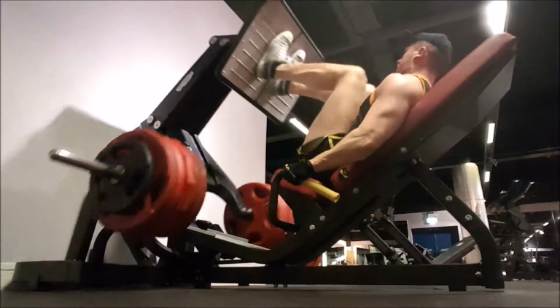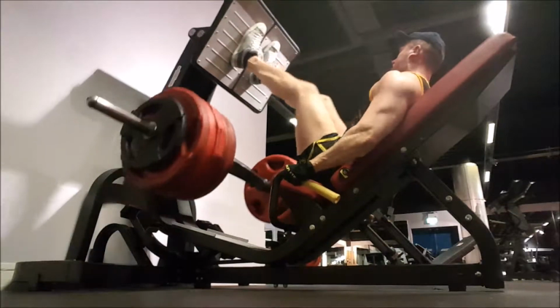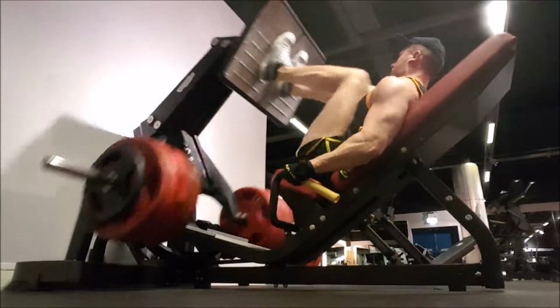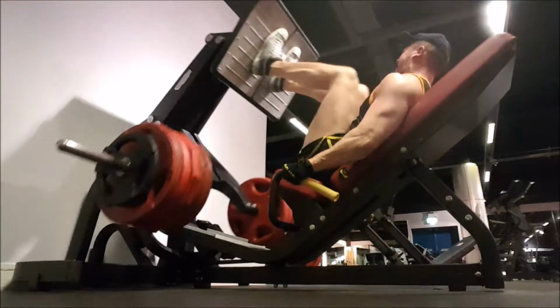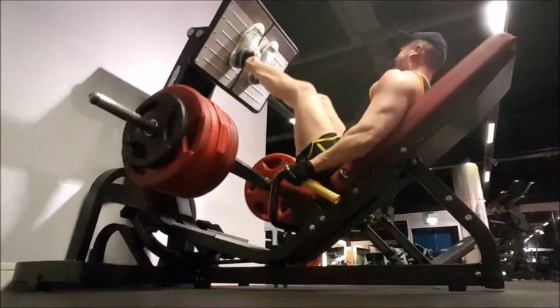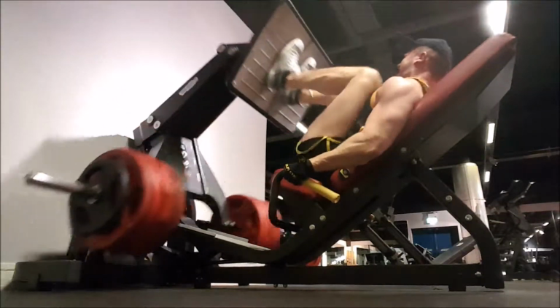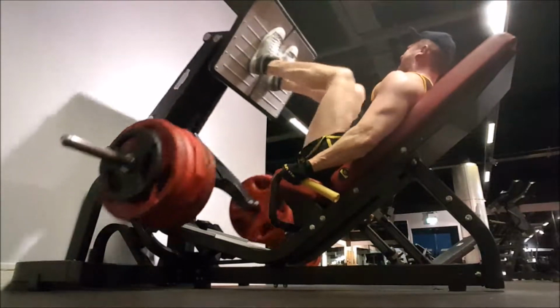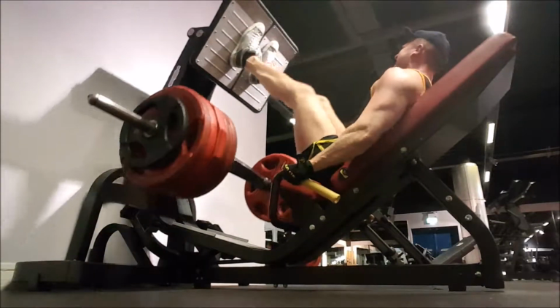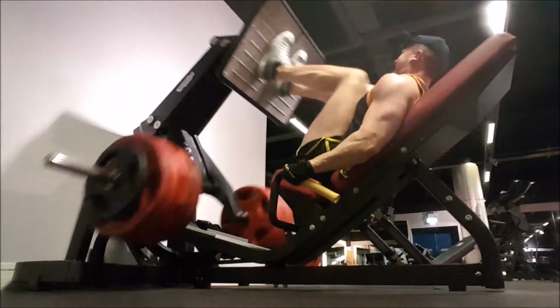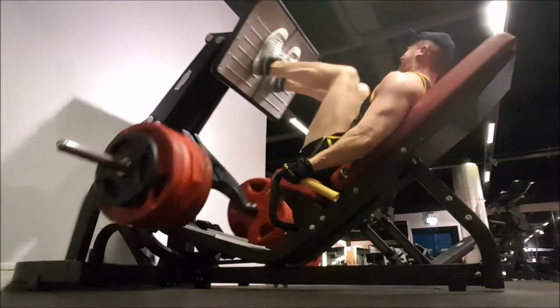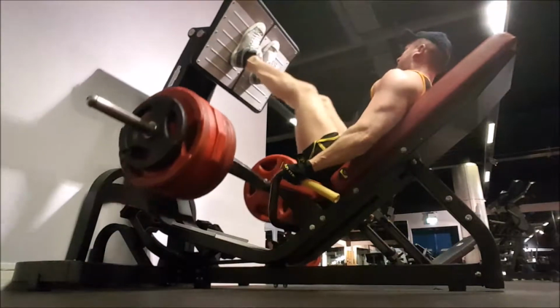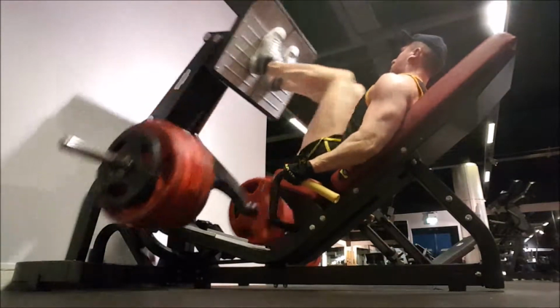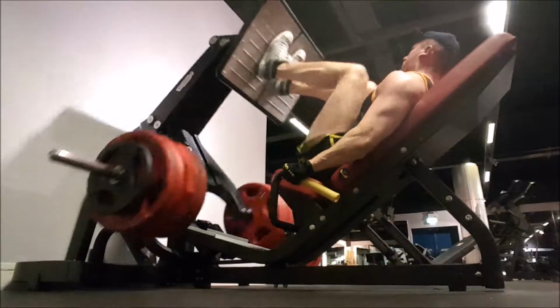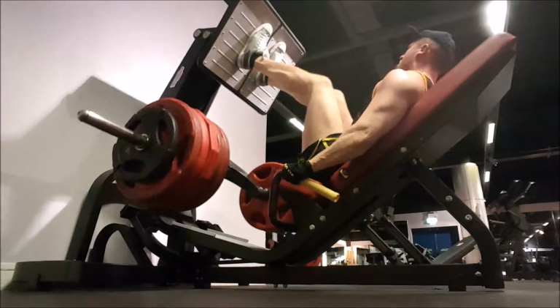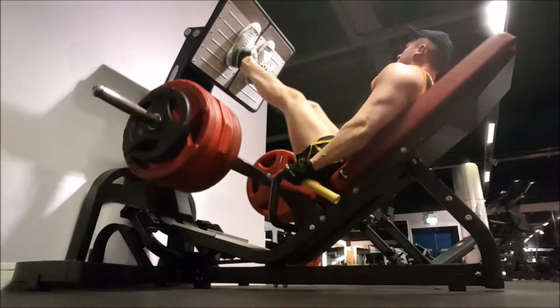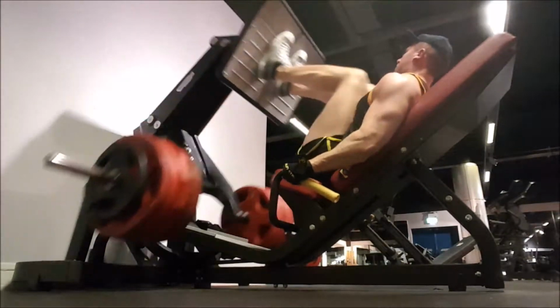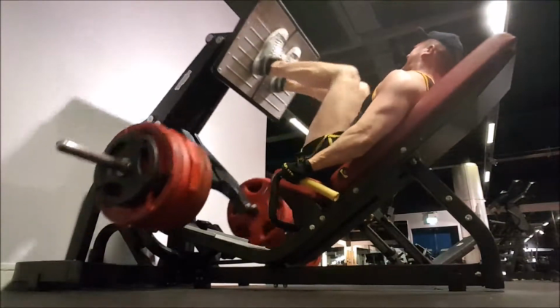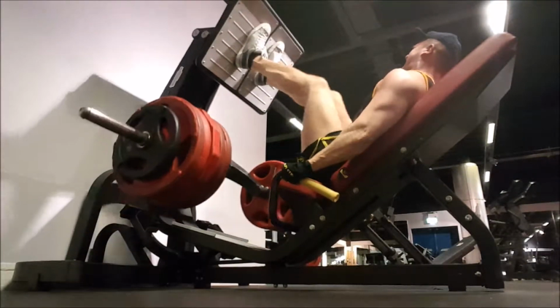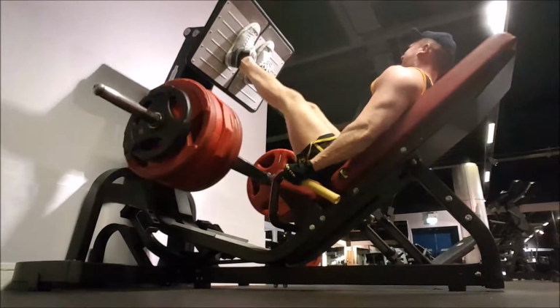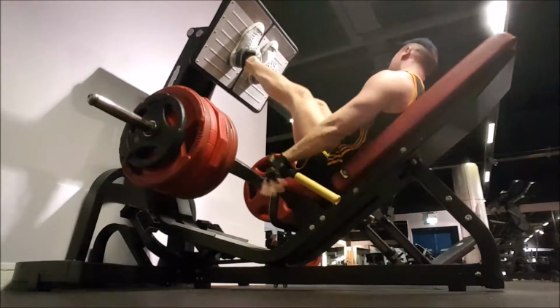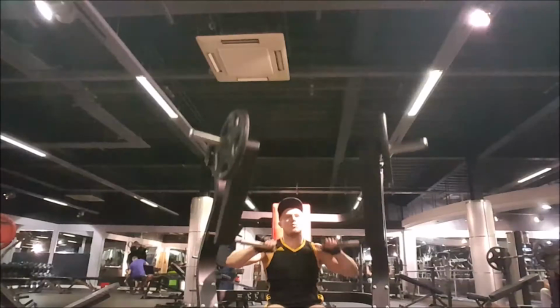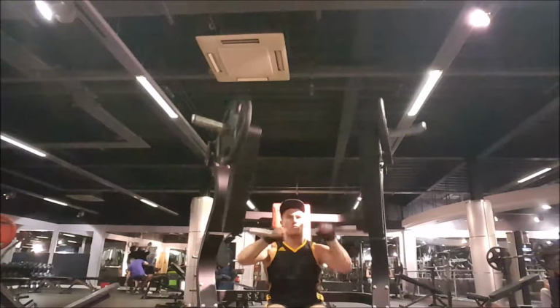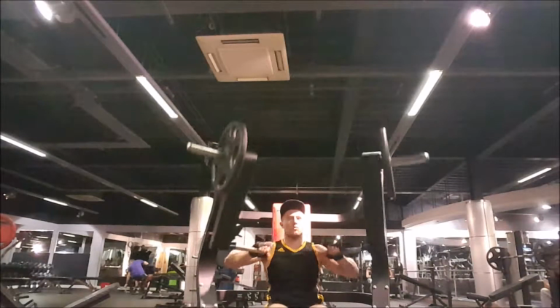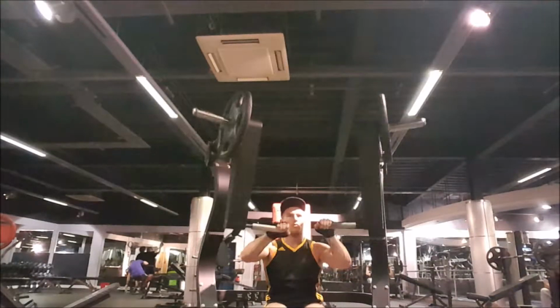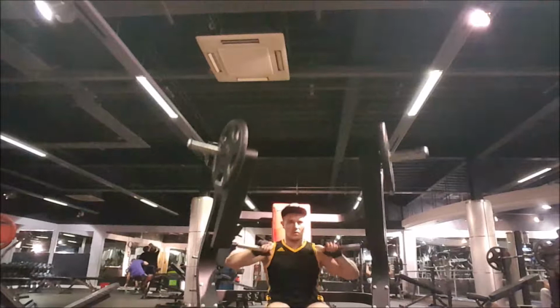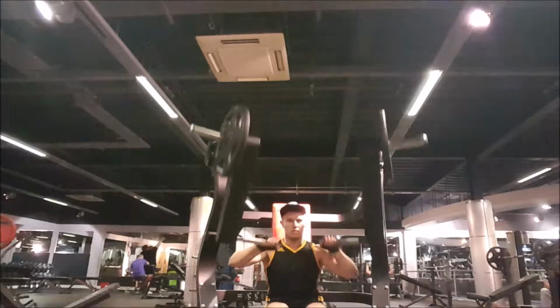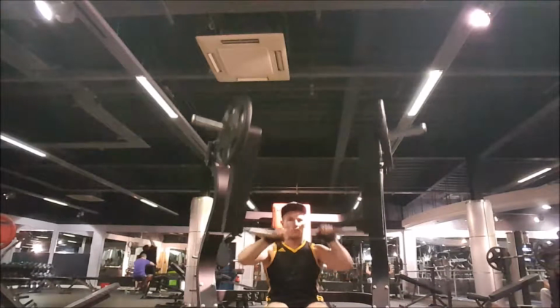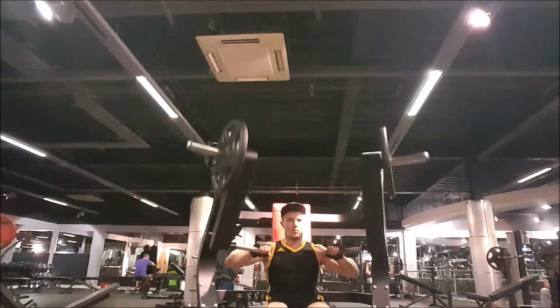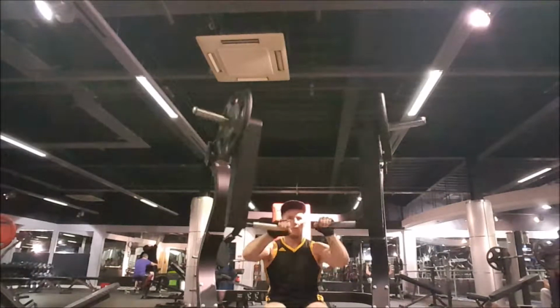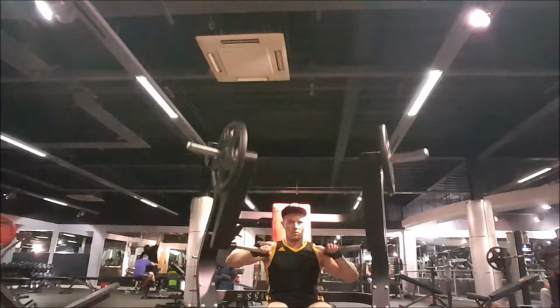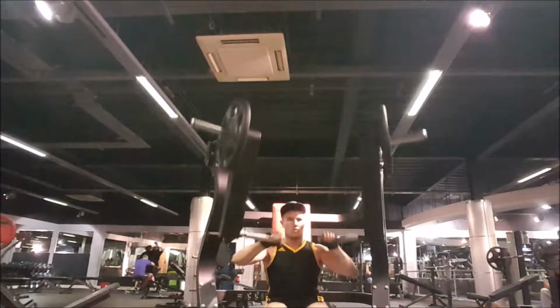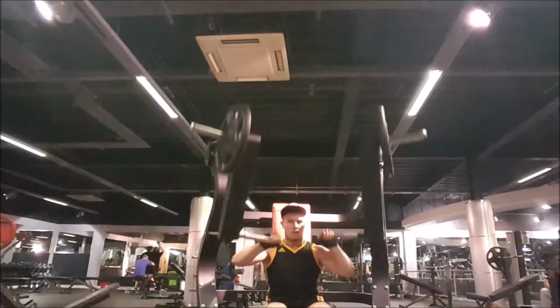This was my heavy set, this was my PR so far at the minute. I think it's about 620, 630 pounds, something like that. It's not as good as the old leg press I used to use, but it still does the job and that's what matters. Then I moved on to hammer strength chest press.